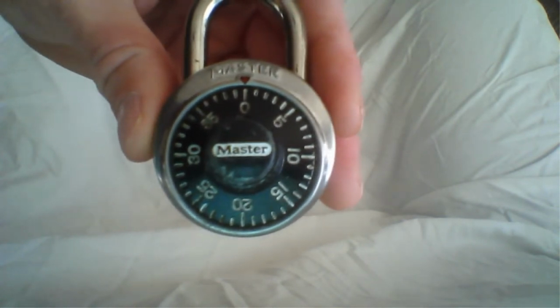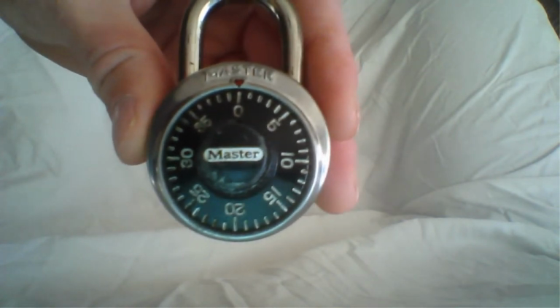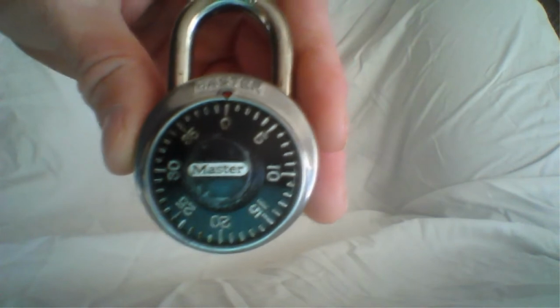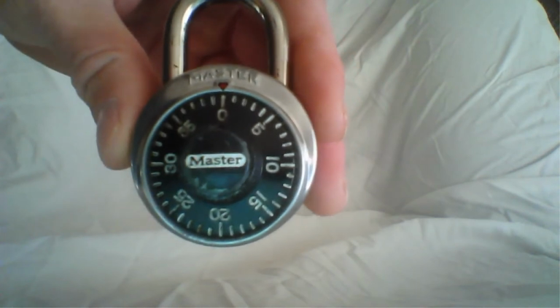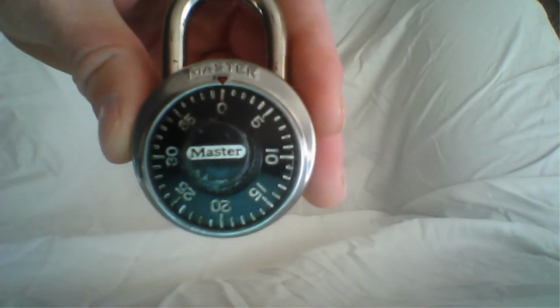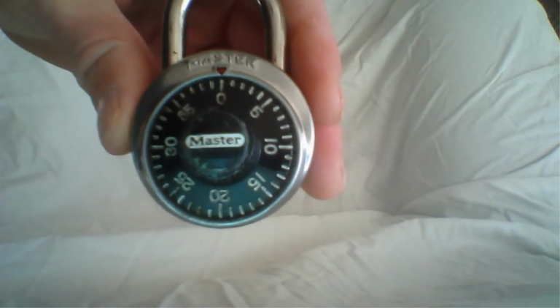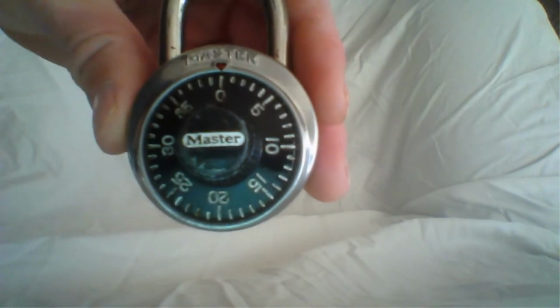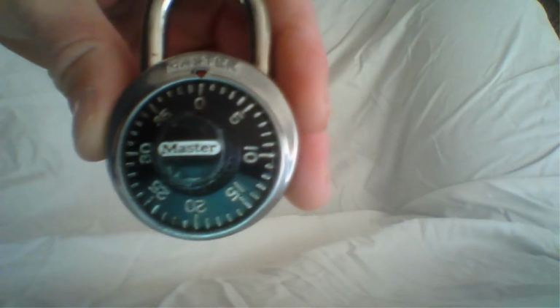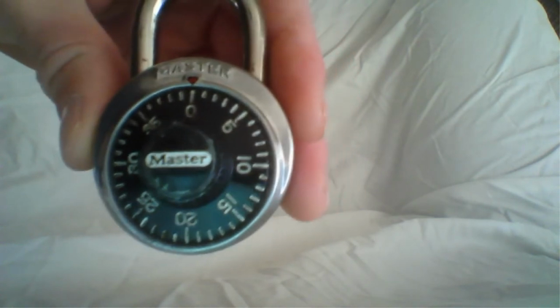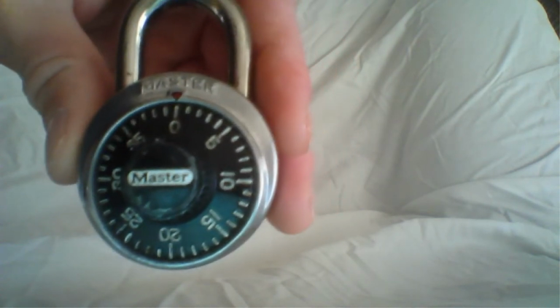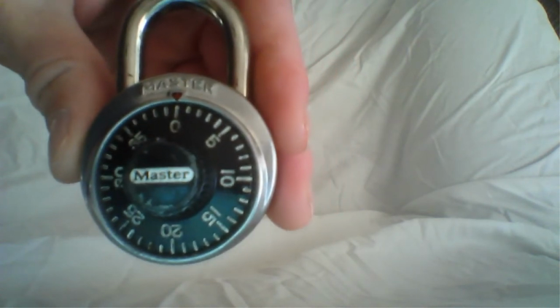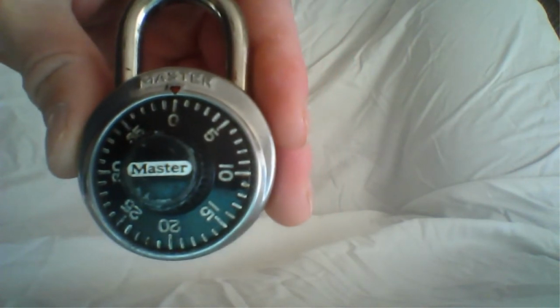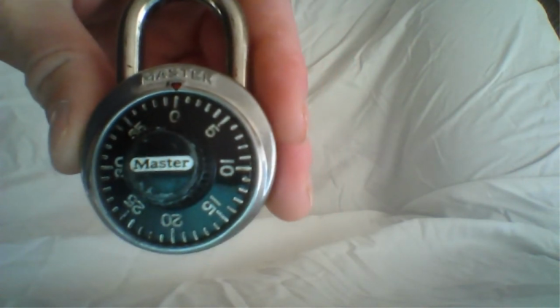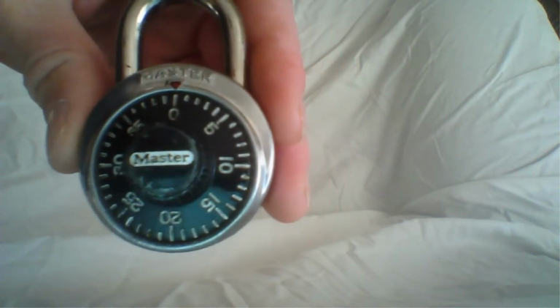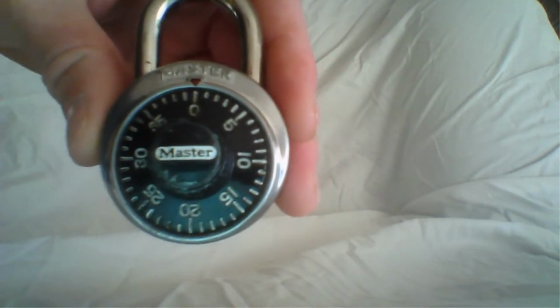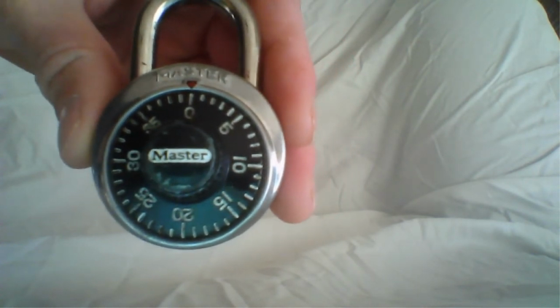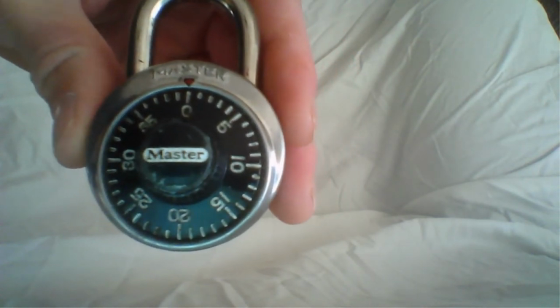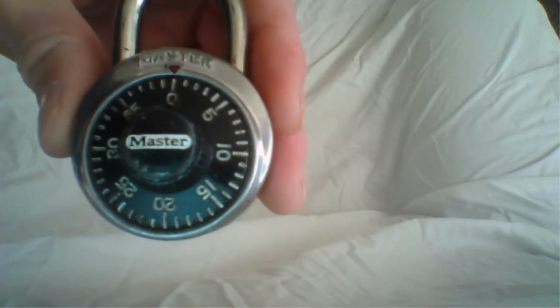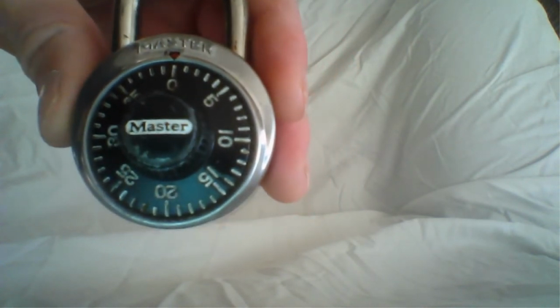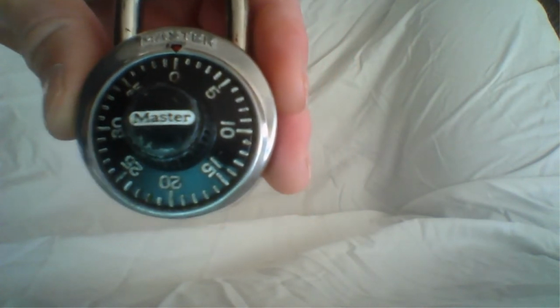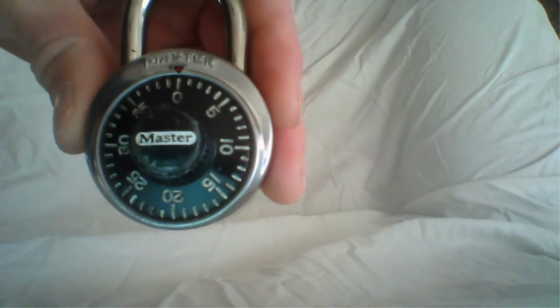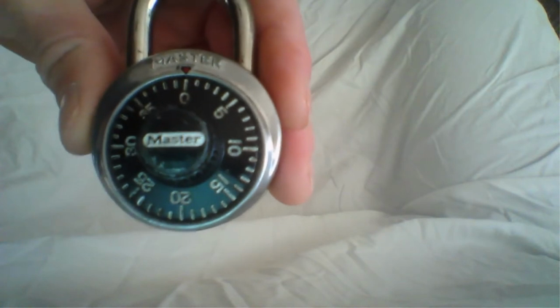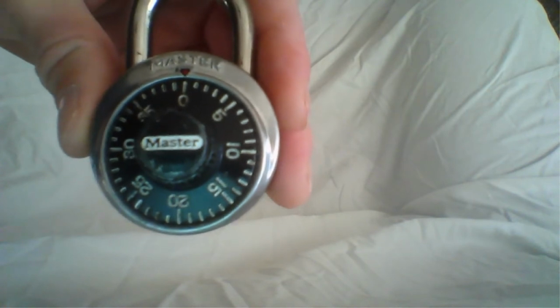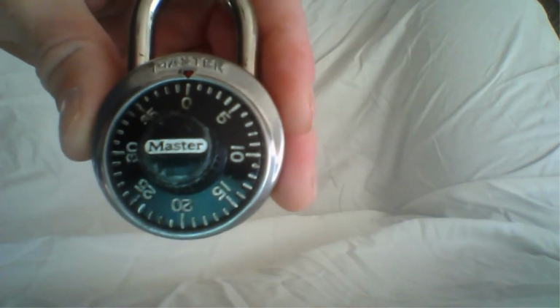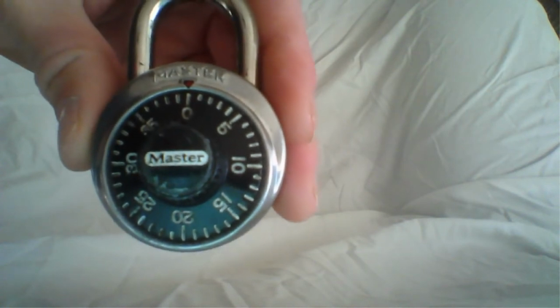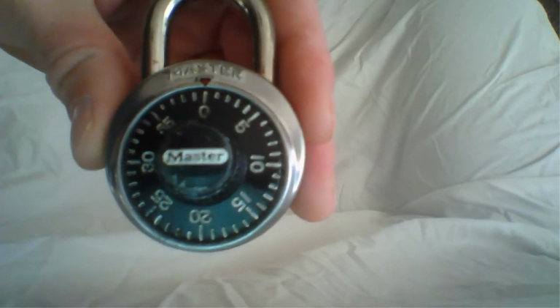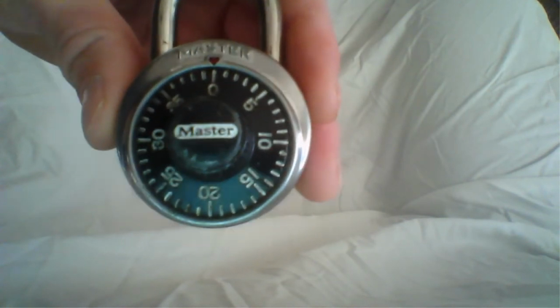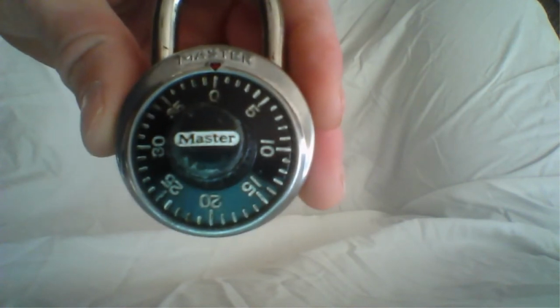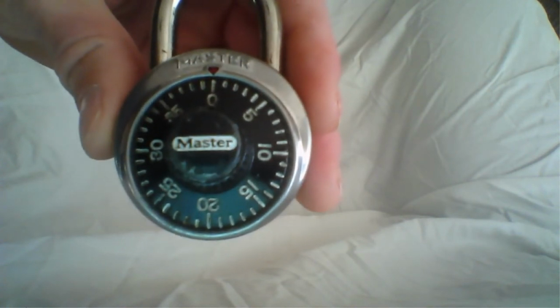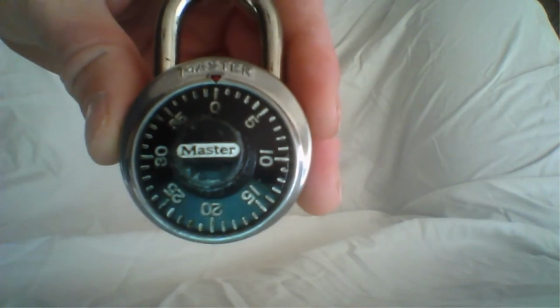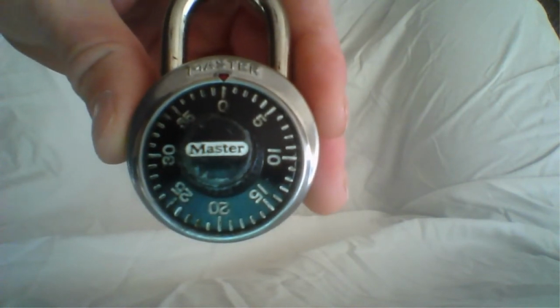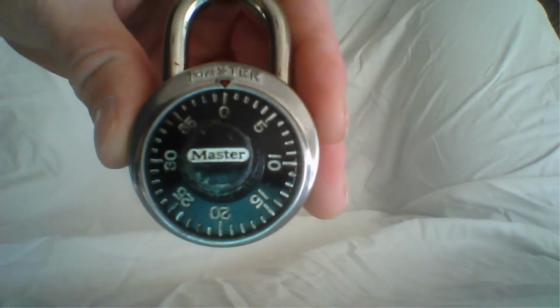The master dial combination lock comes with three digits in order to unlock the lock. In my case, the combination is 11, 4, 9.